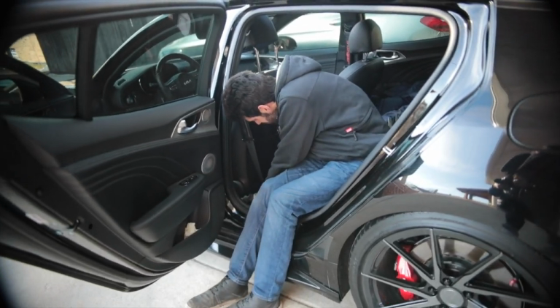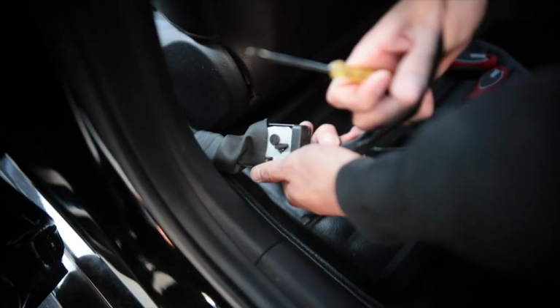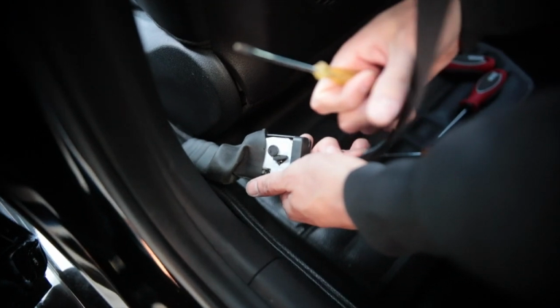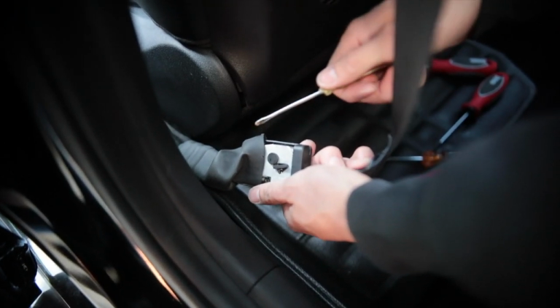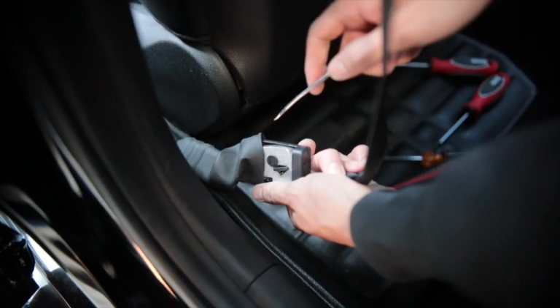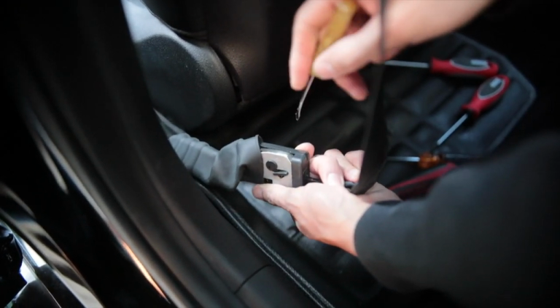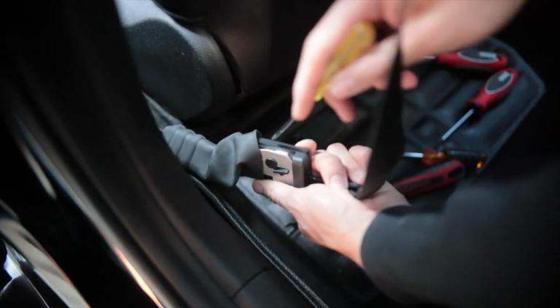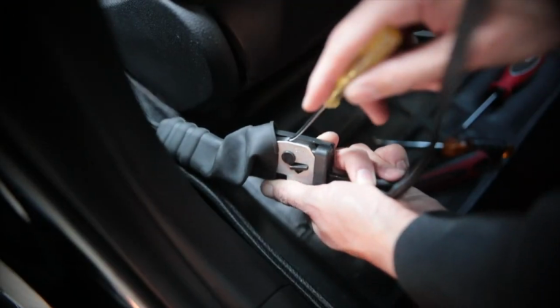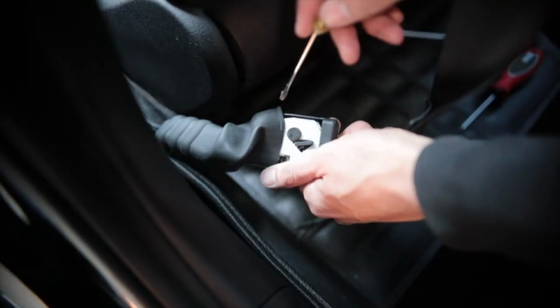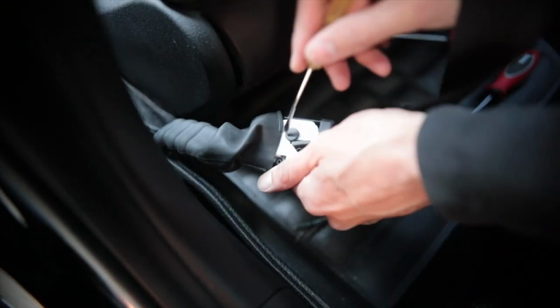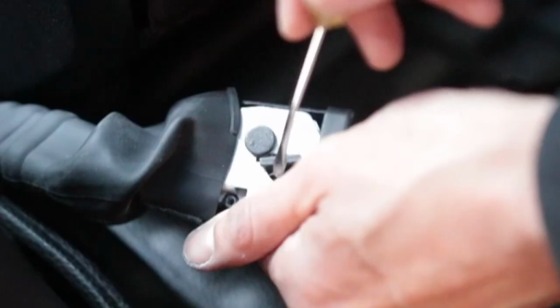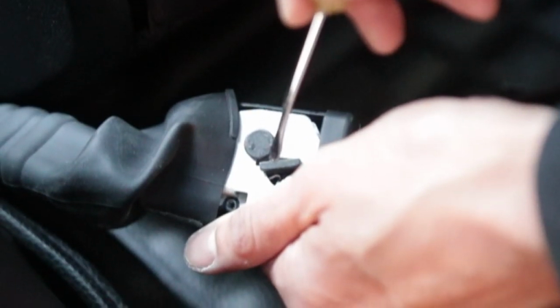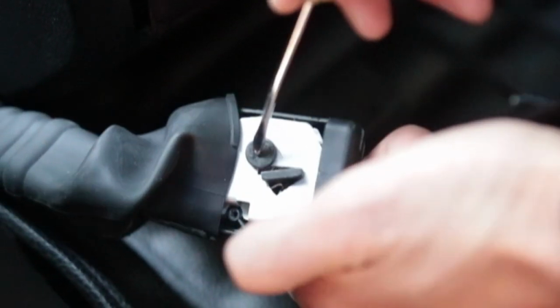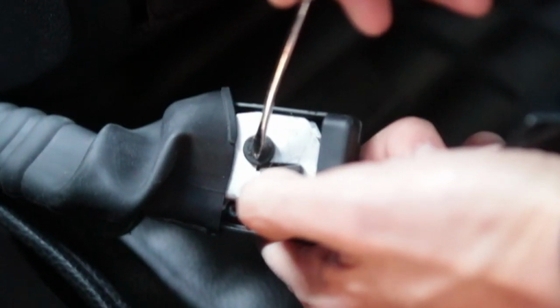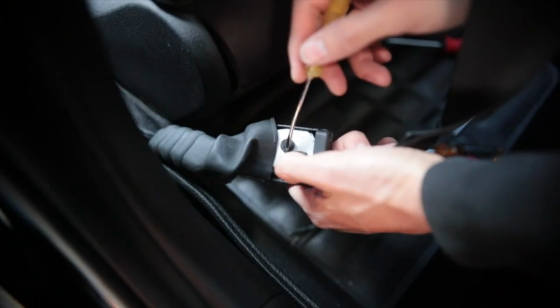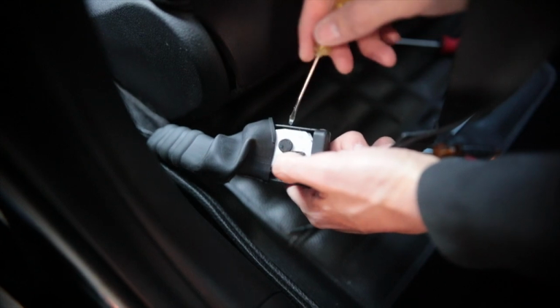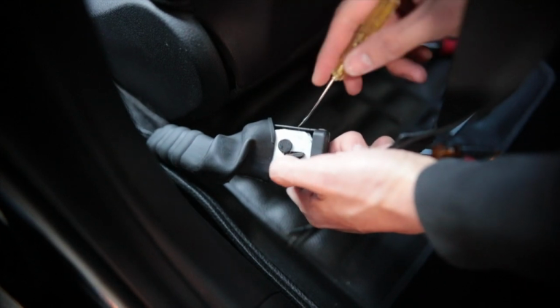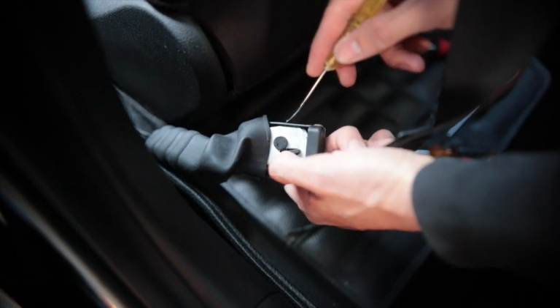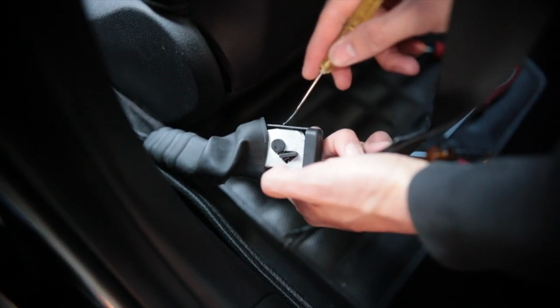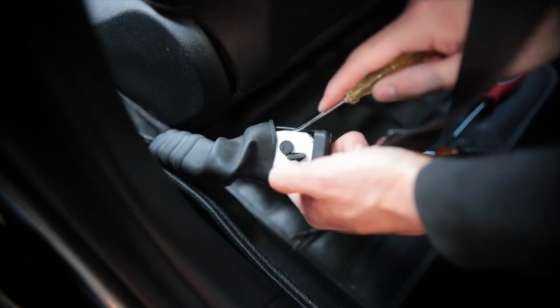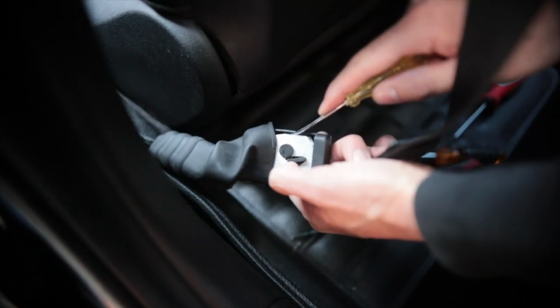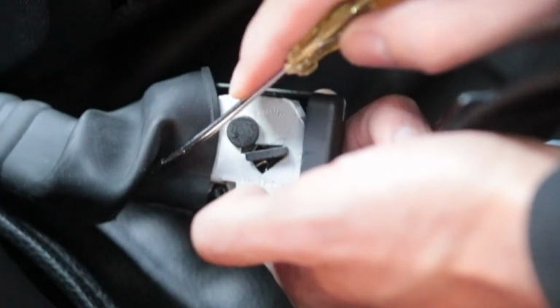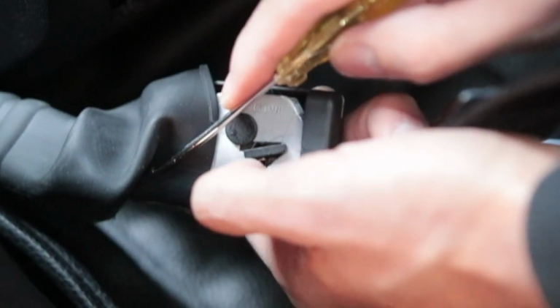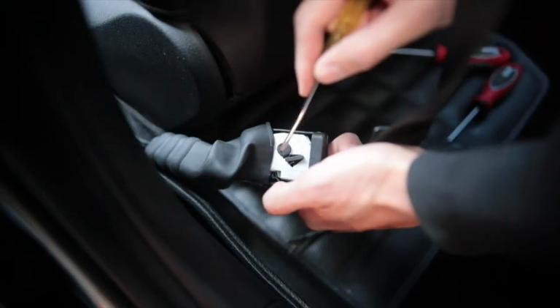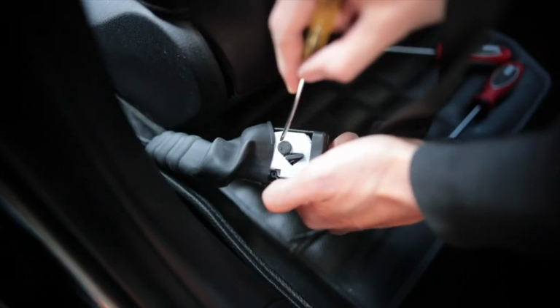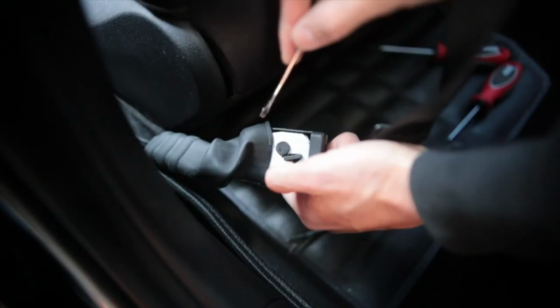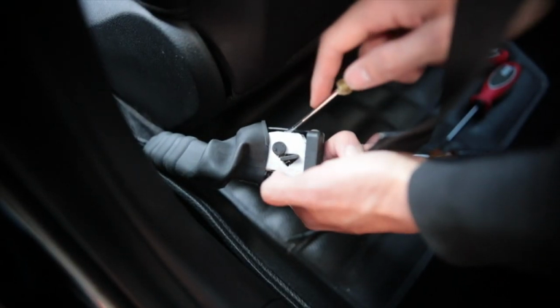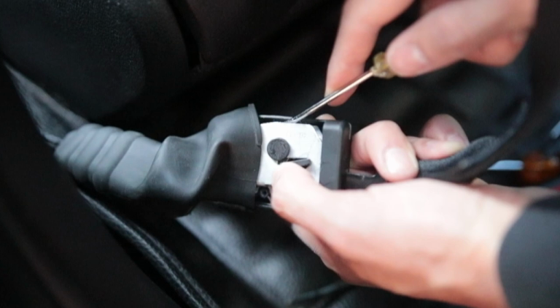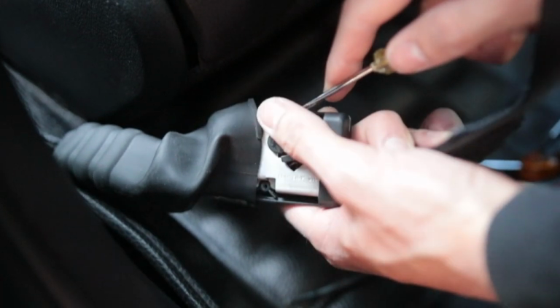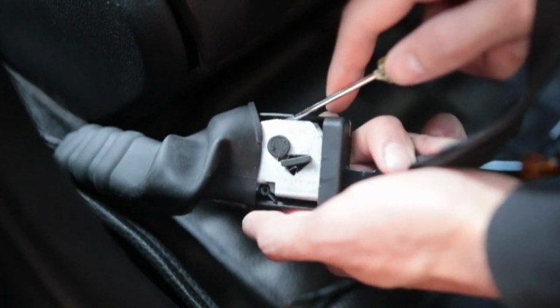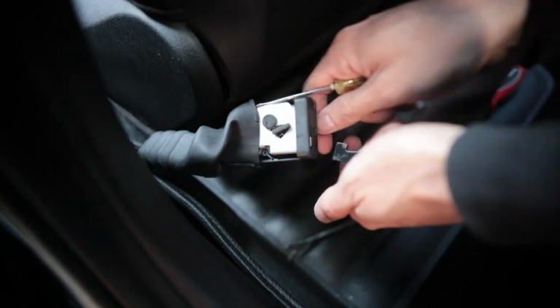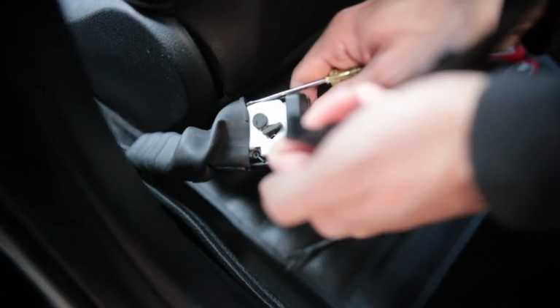Take a flathead screwdriver and press it in. It's gonna spin this mechanism and then allow you to use your finger at the same time. You push this all the way in and you'll see it turn in here. Pull up in a sense and it'll release.